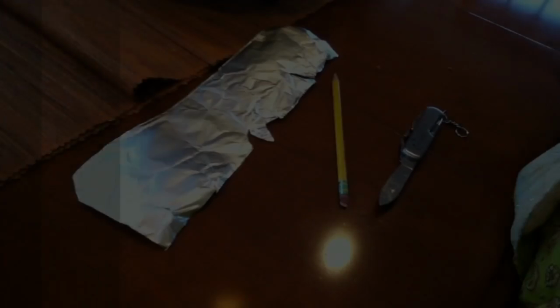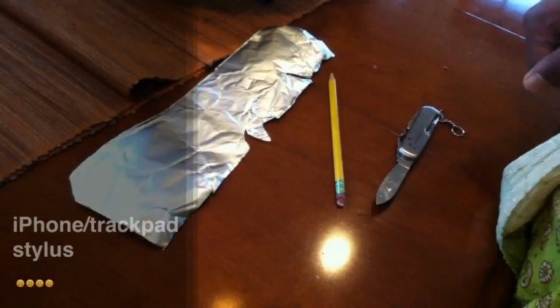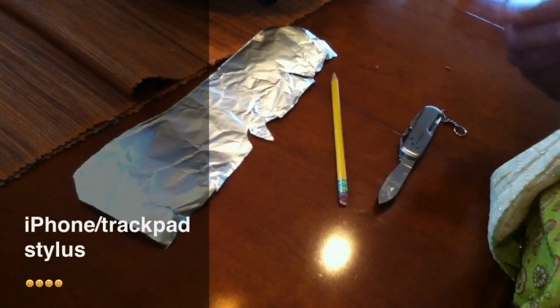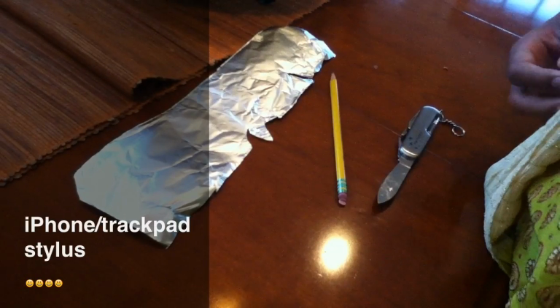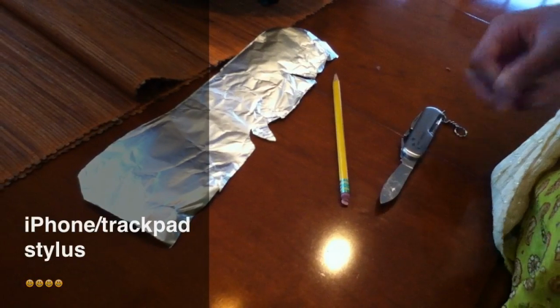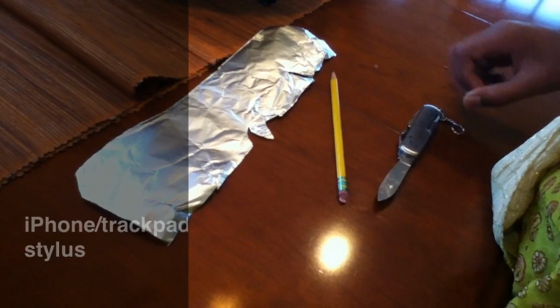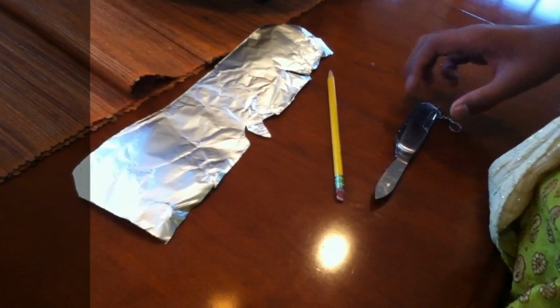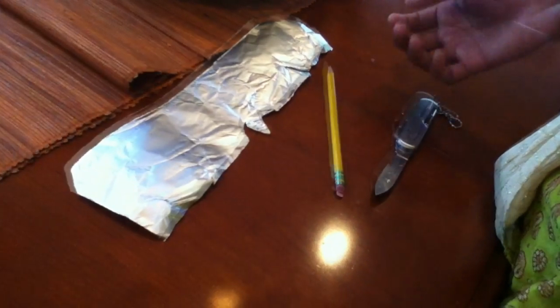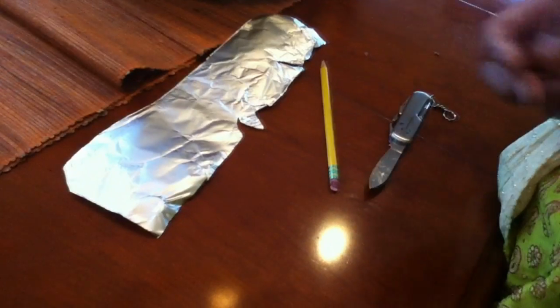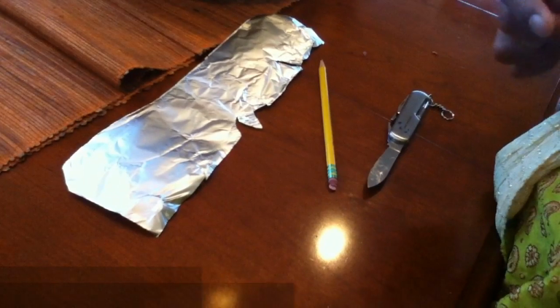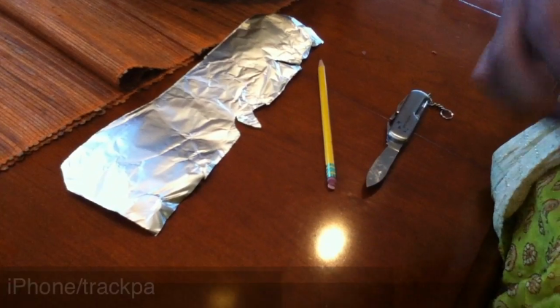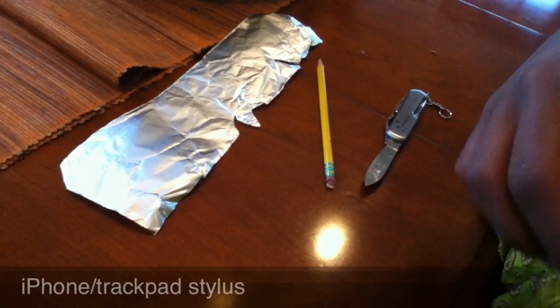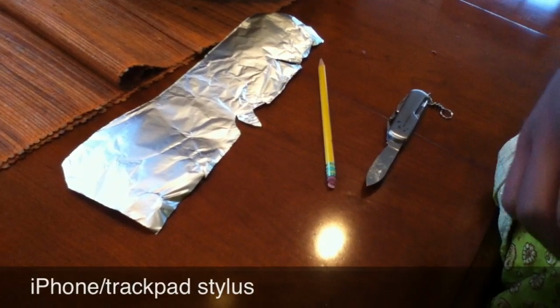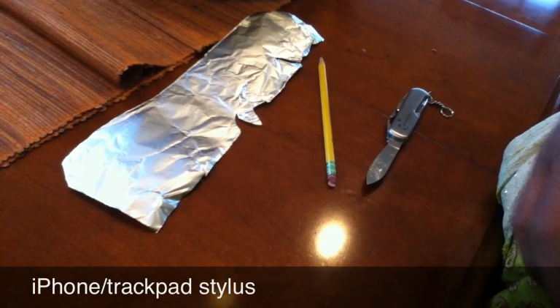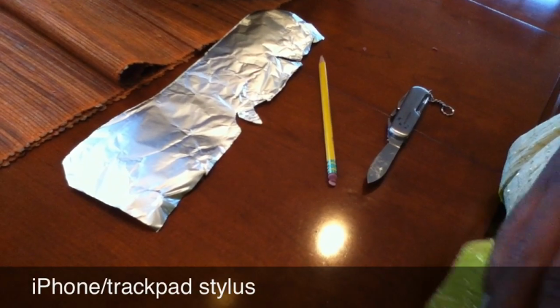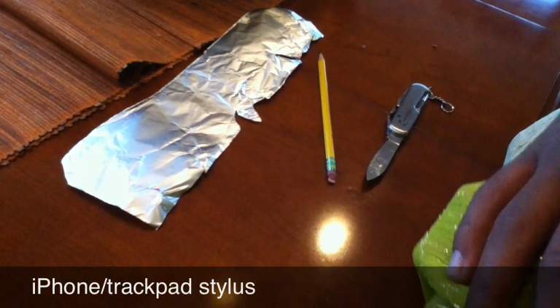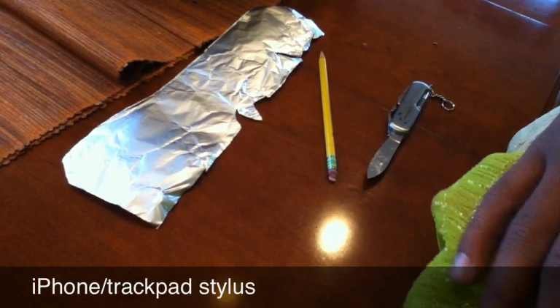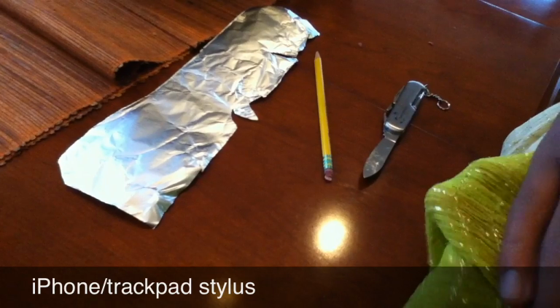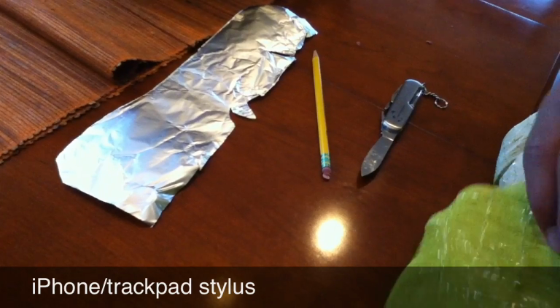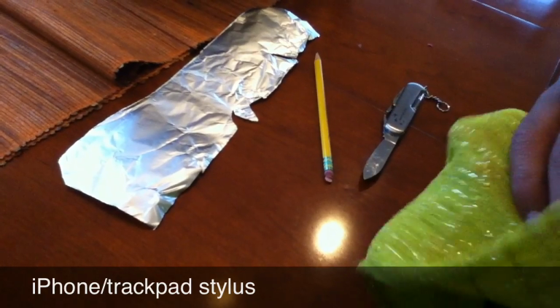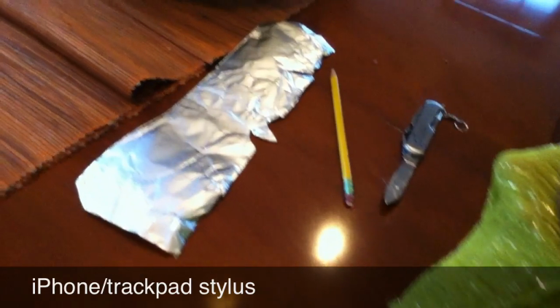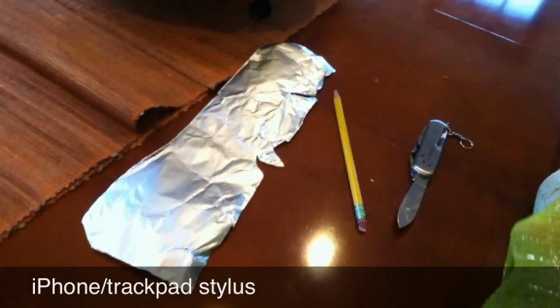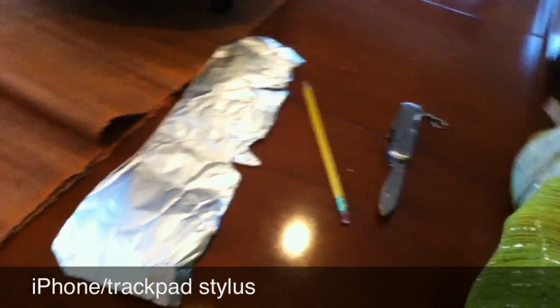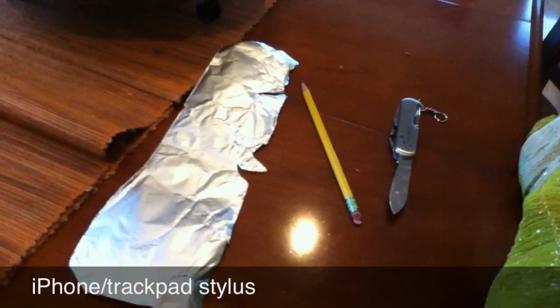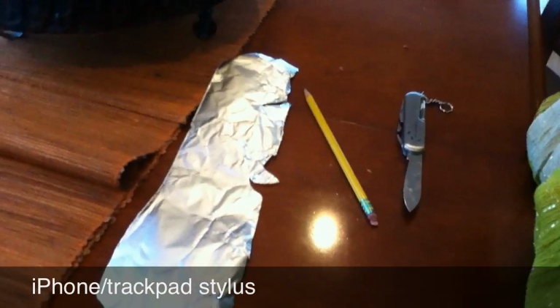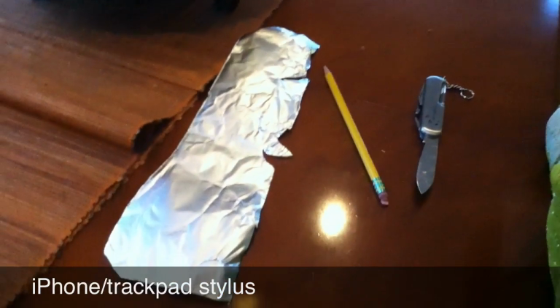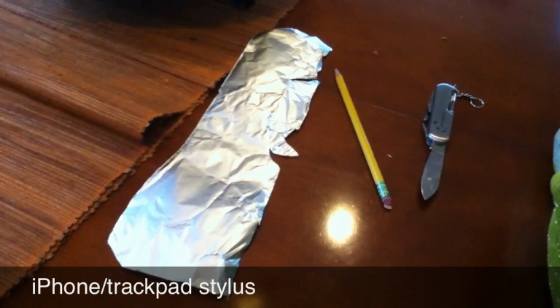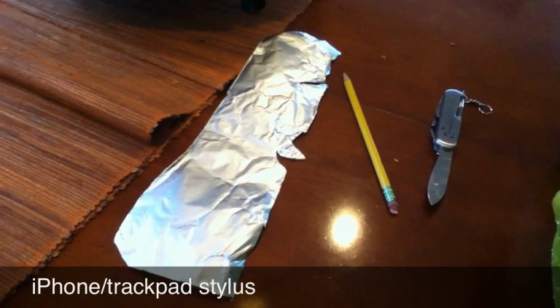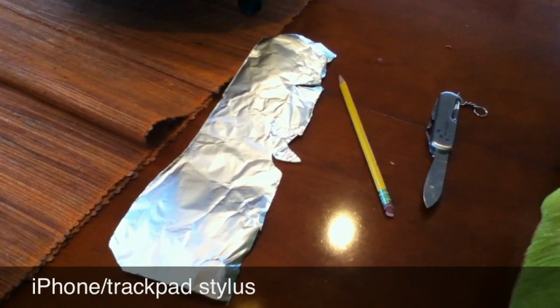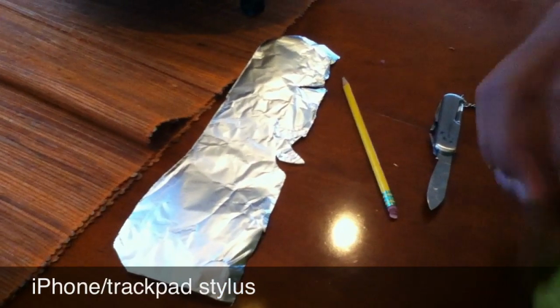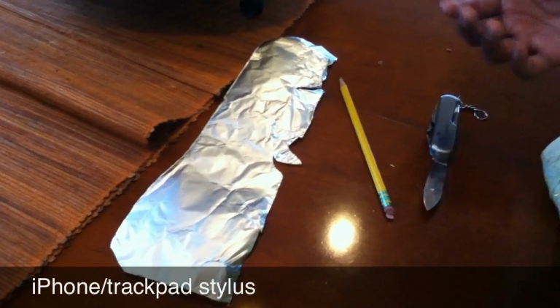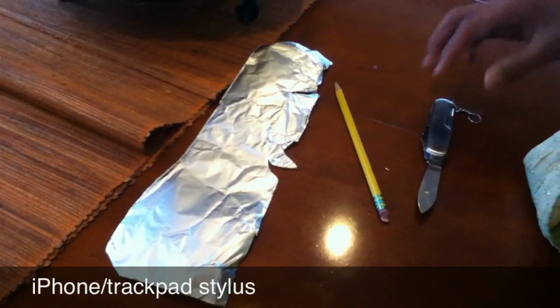Hey YouTube, this is my new video for today, and it's going to be on how to make a stylus that will work with your iPod Touch, your Mac that has a trackpad, your iPhone, and your iPad.